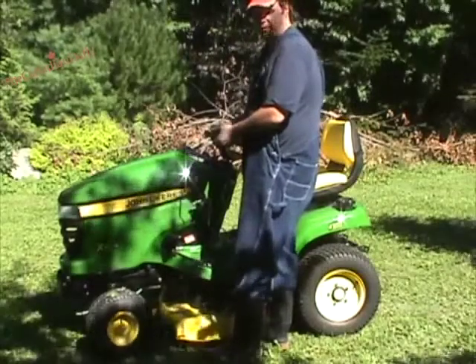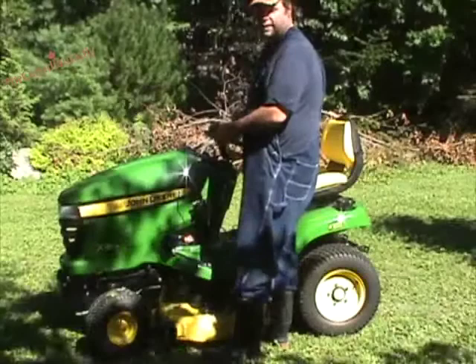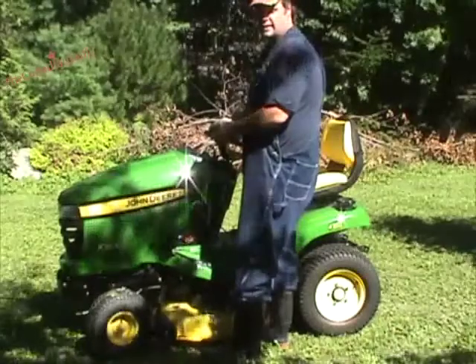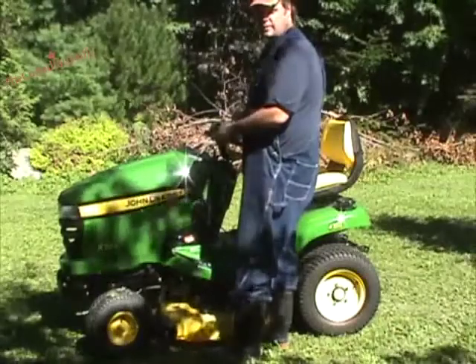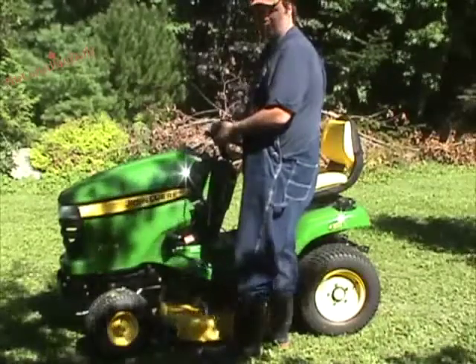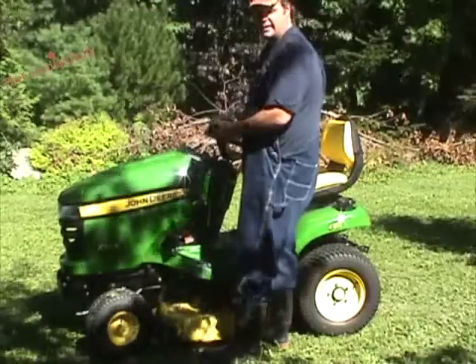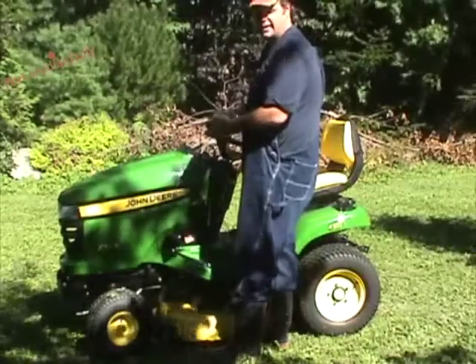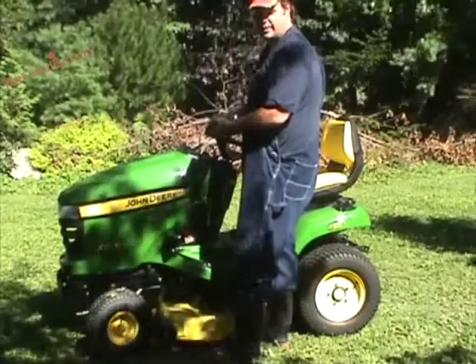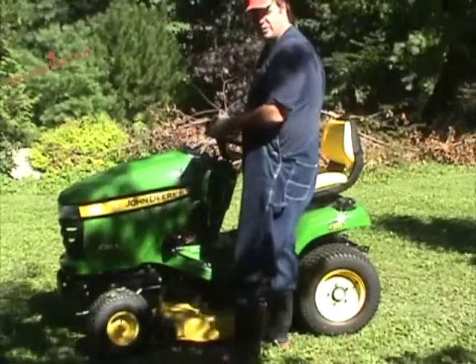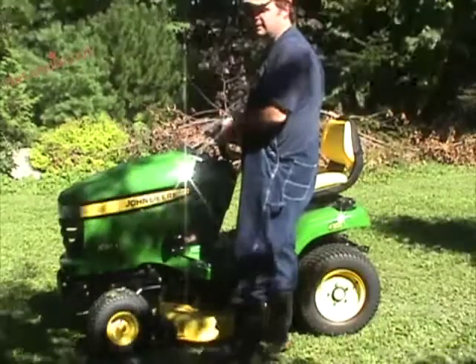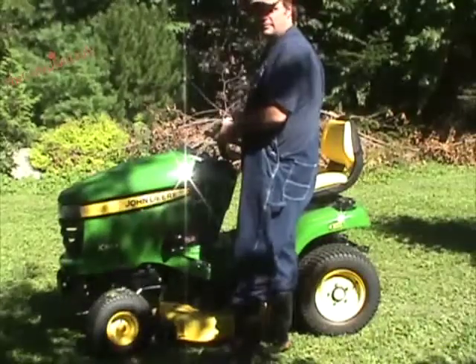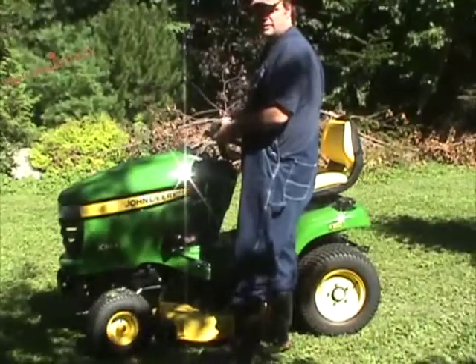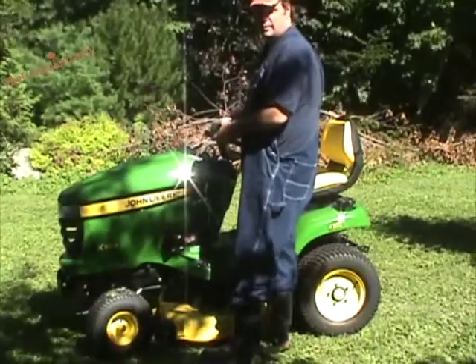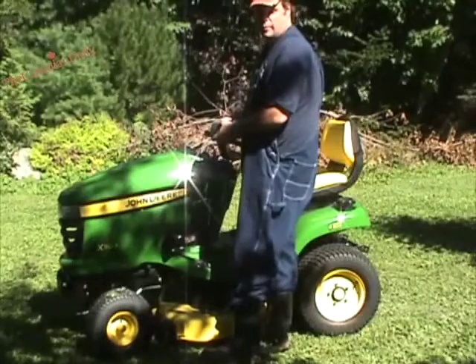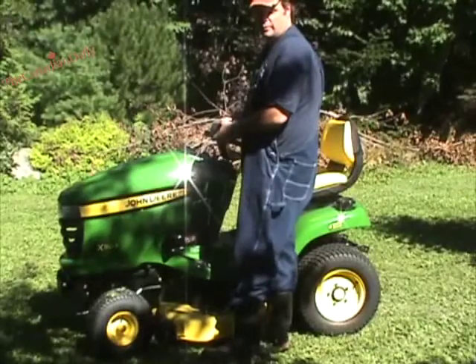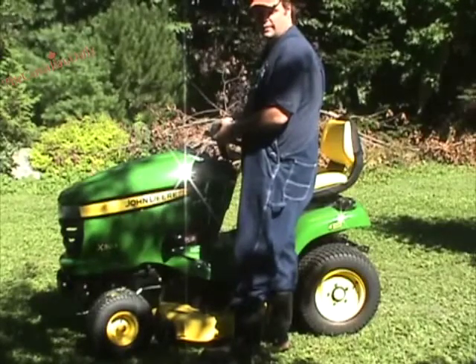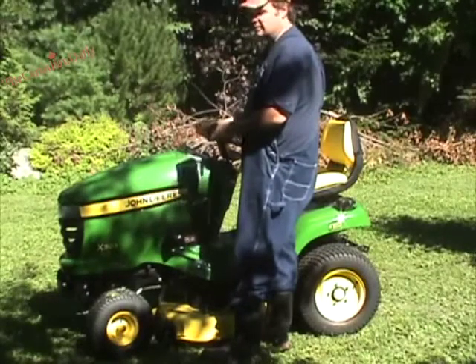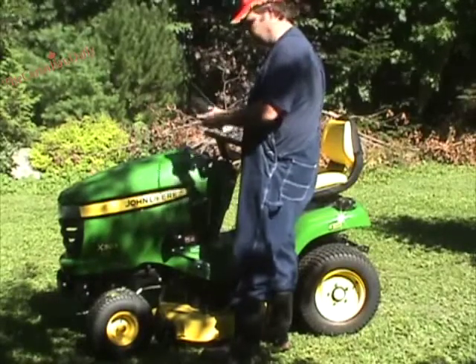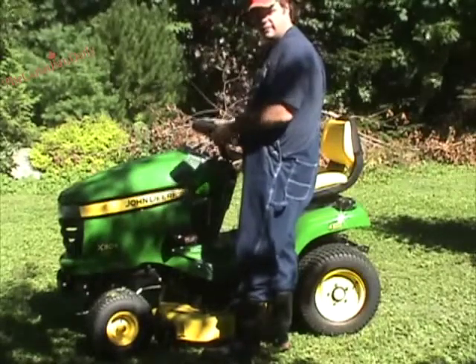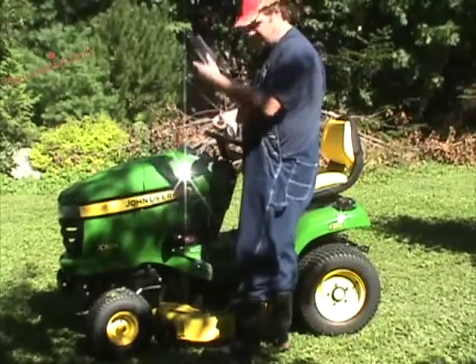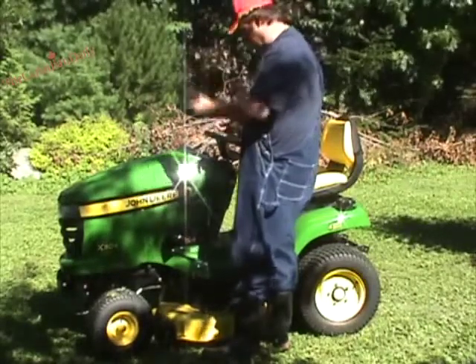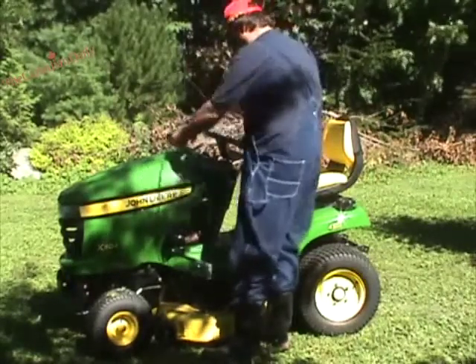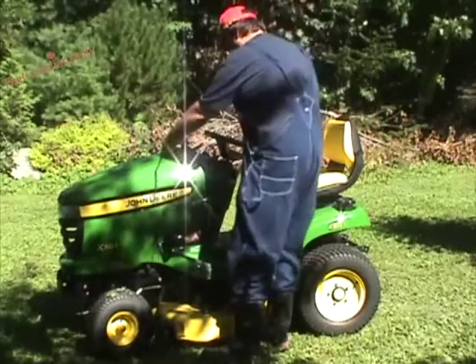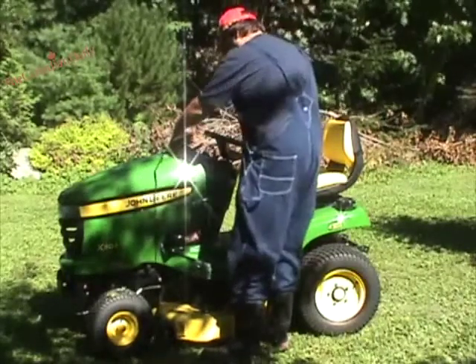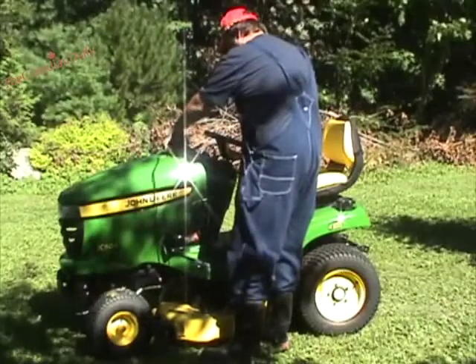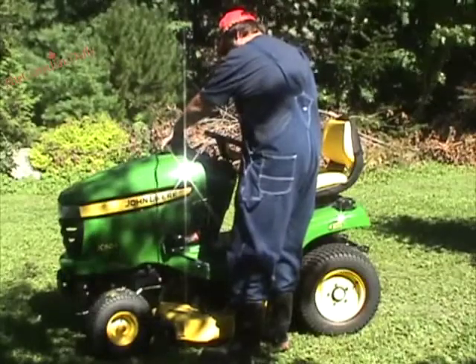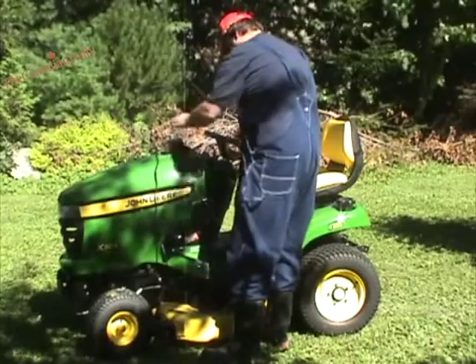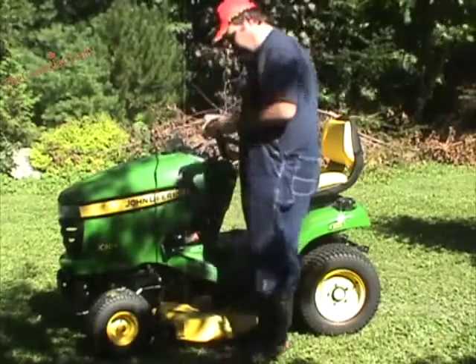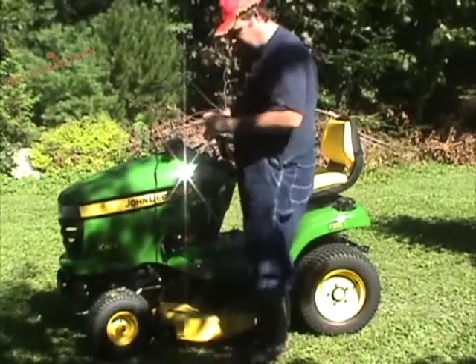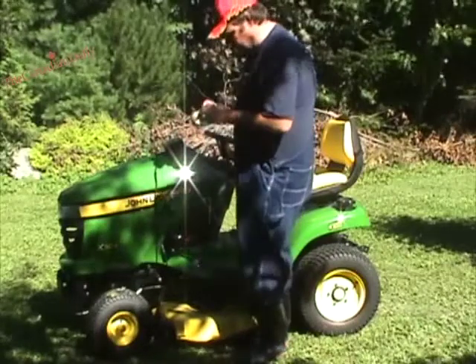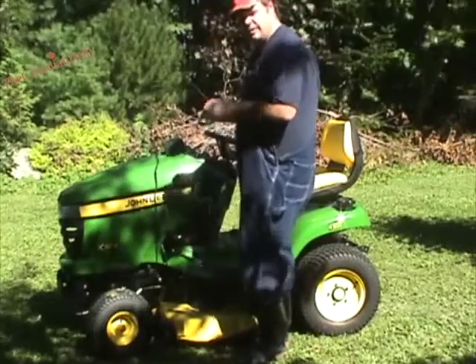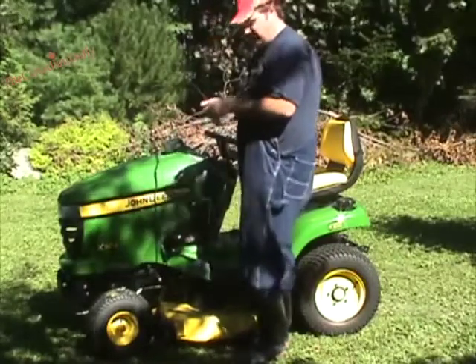Hey, how you doing? Right. City farm, and we're going to install a radio on our tractor because it's kind of boring when we mow the lawn. So we've got a radio here, we're going to put it on the dash back there, and we're going to tape it down.